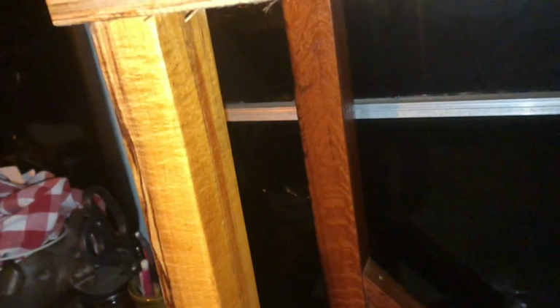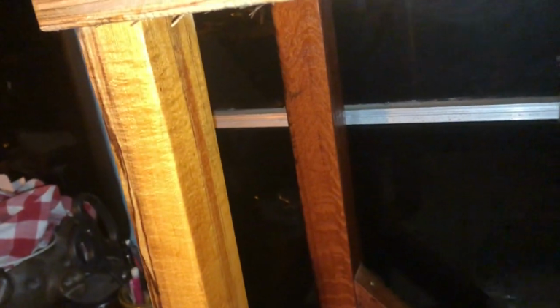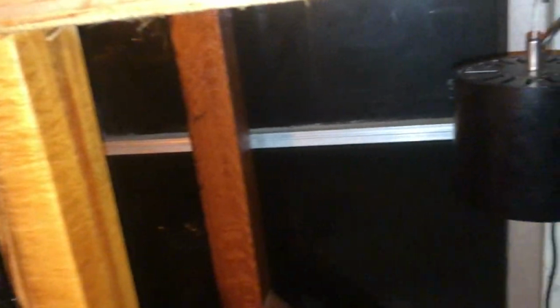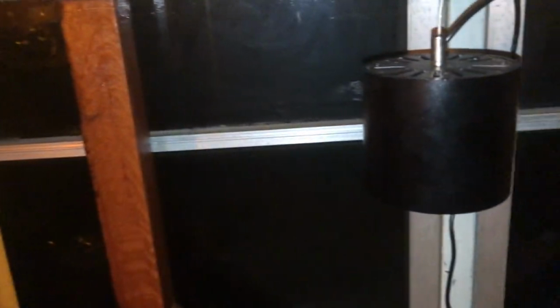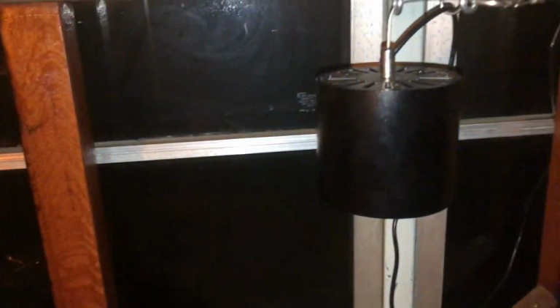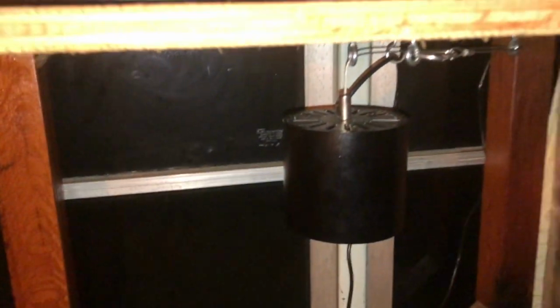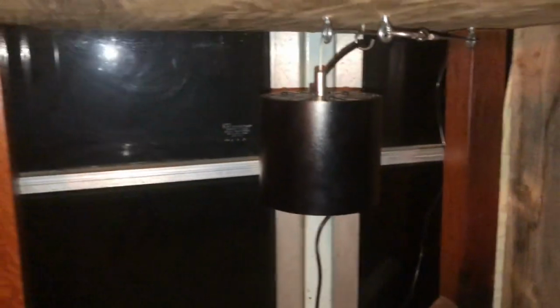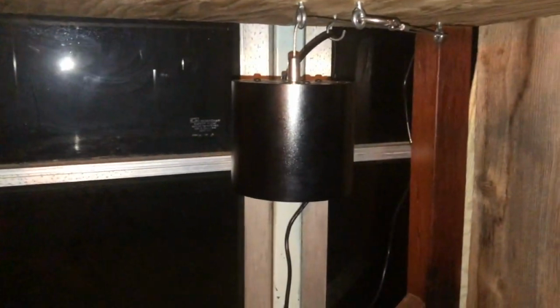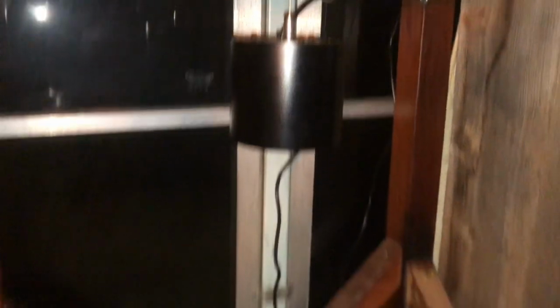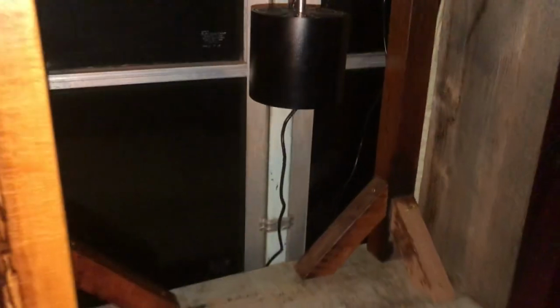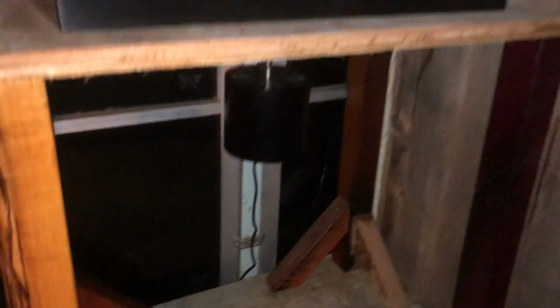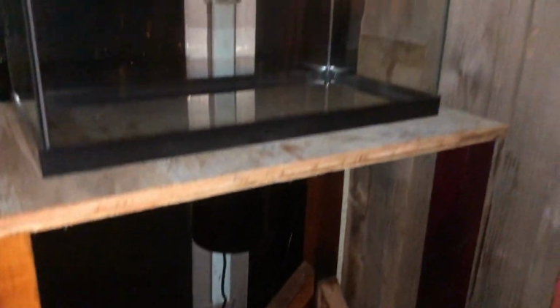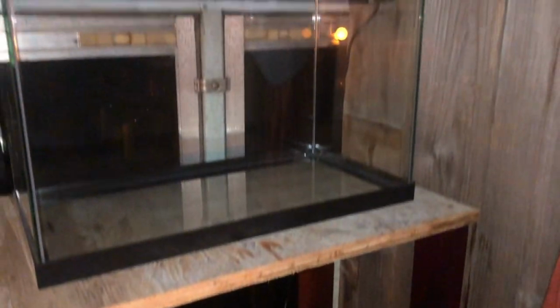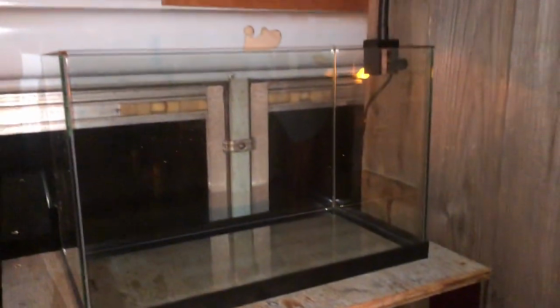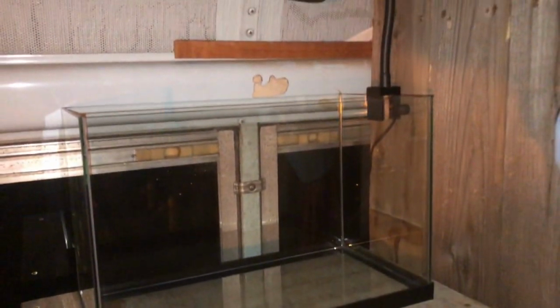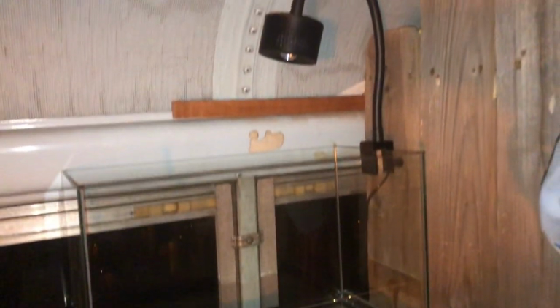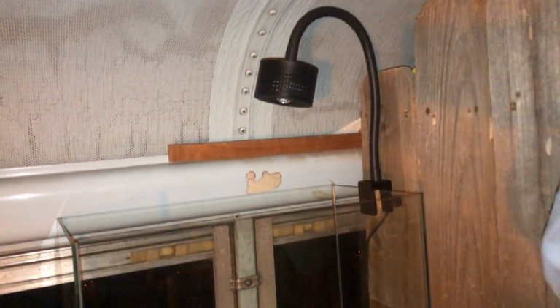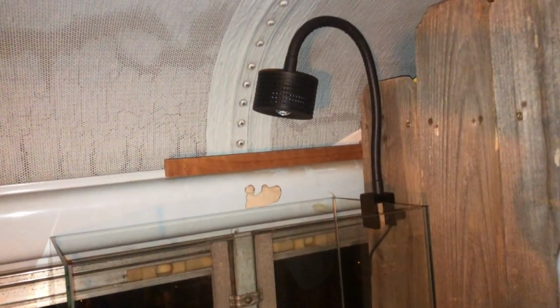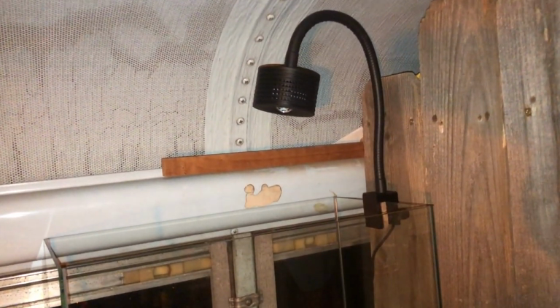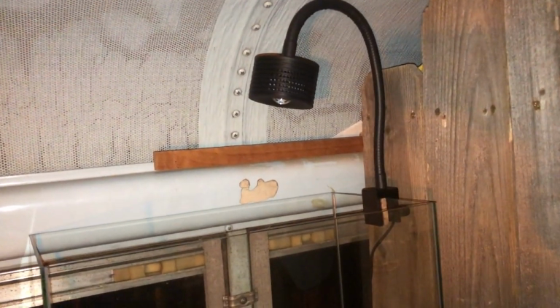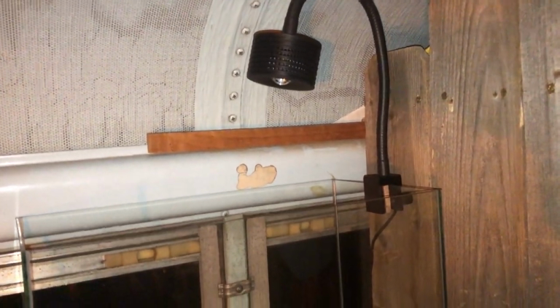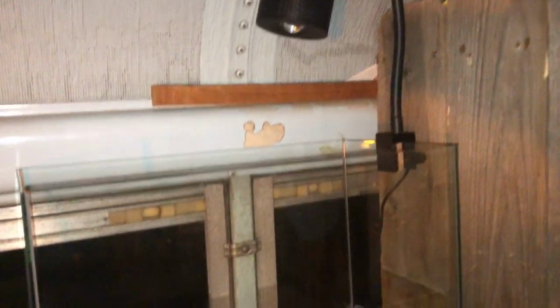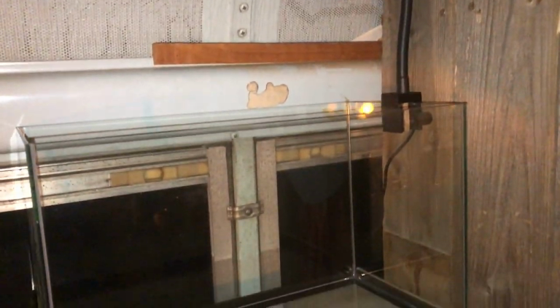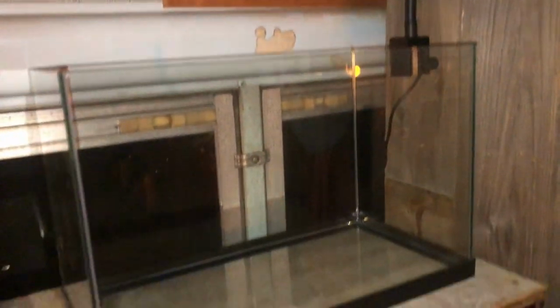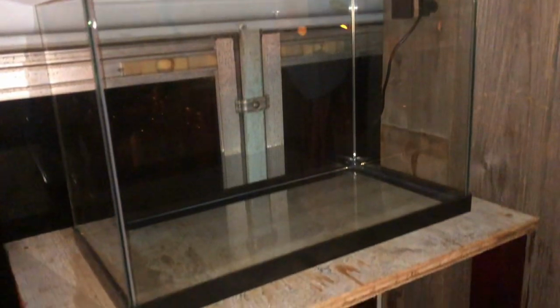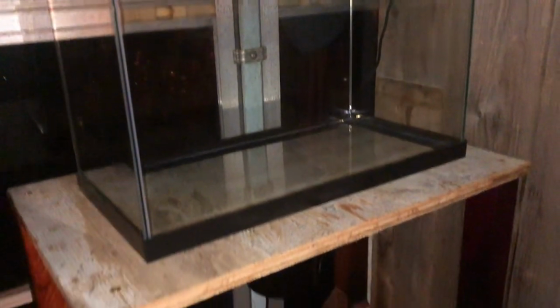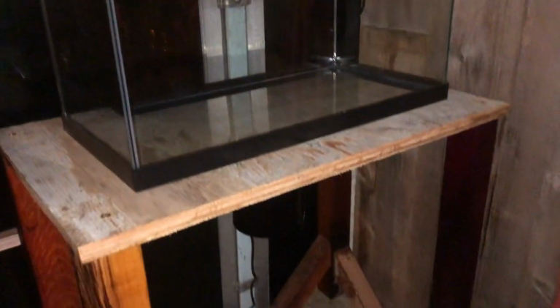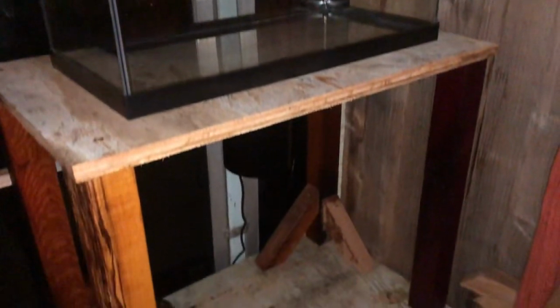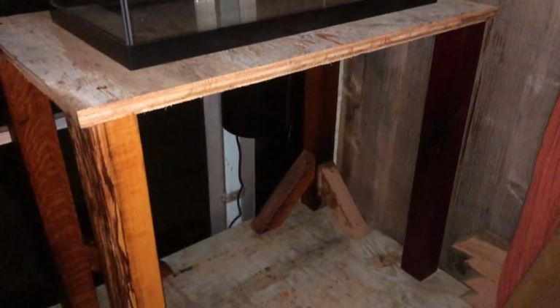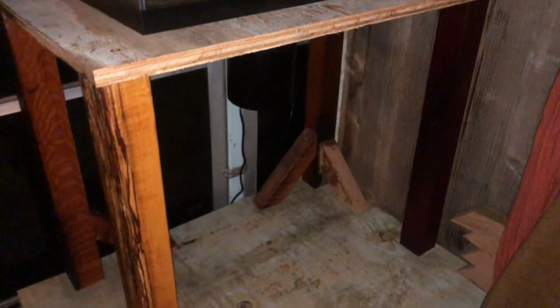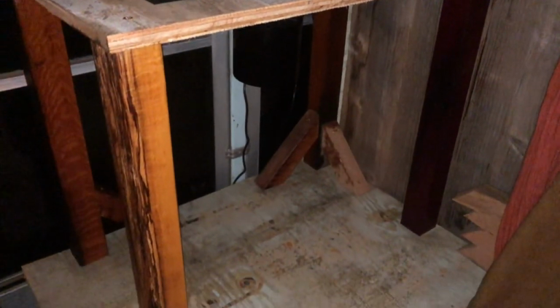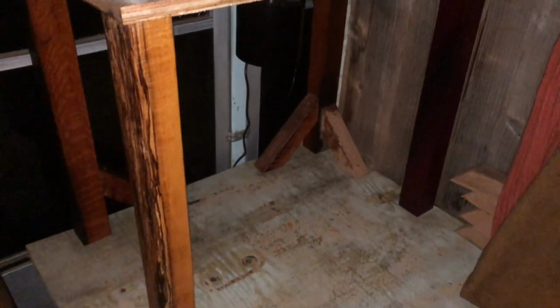I also got the lights set up. There's the upper tank — coming along nicely.